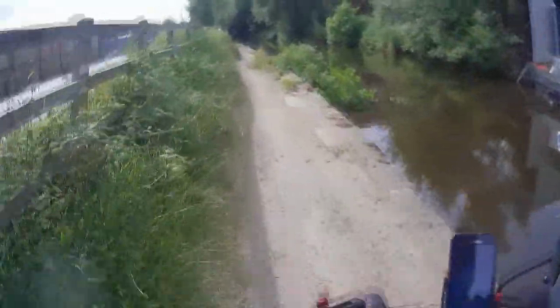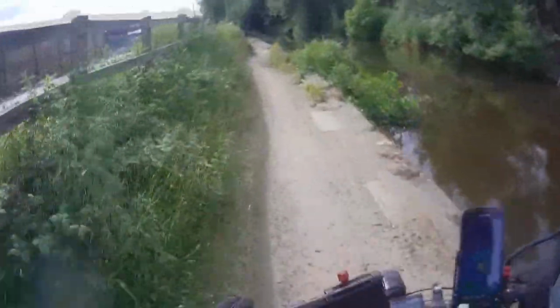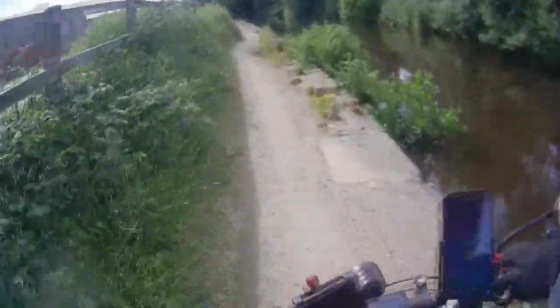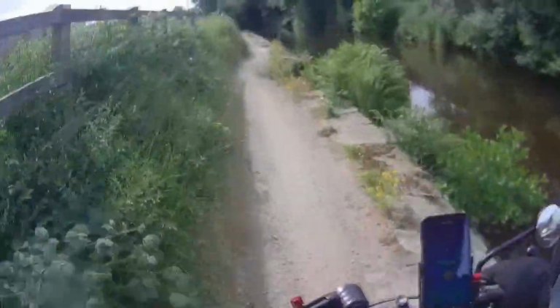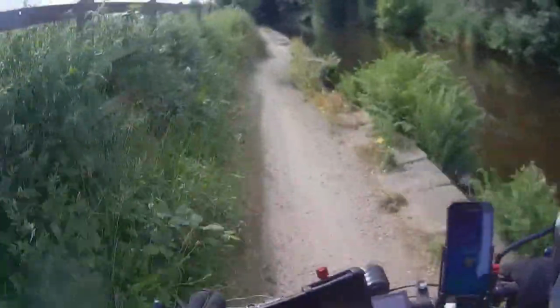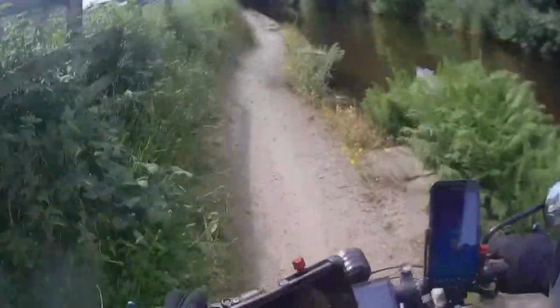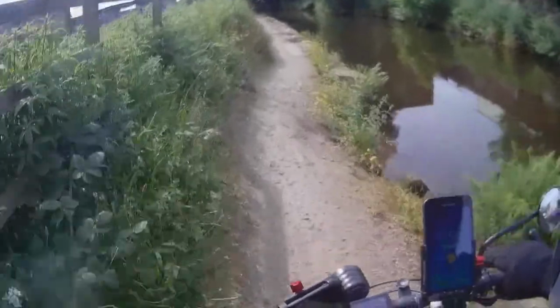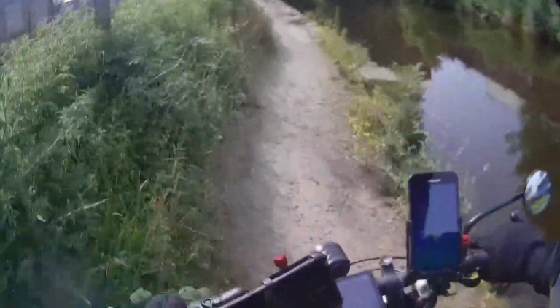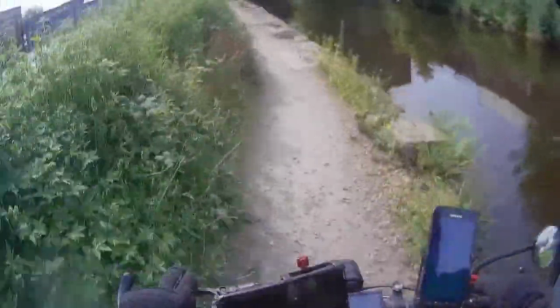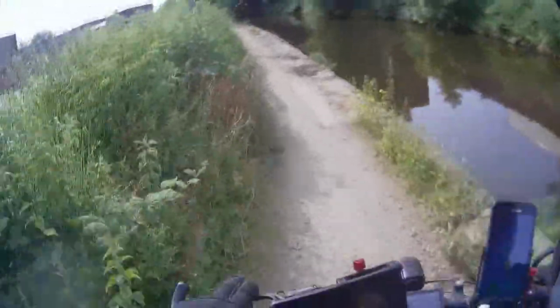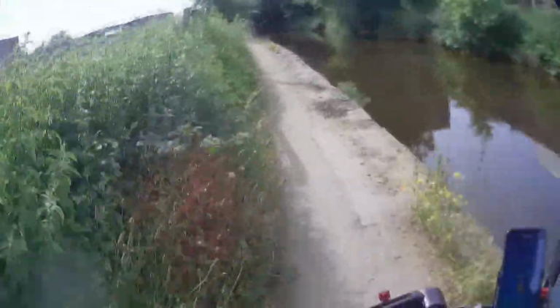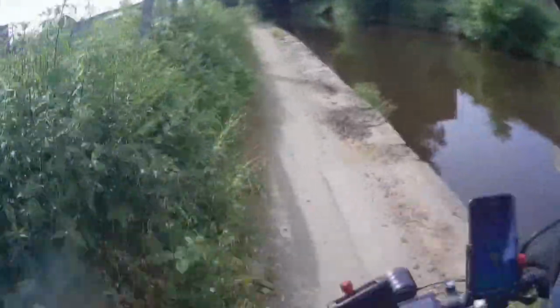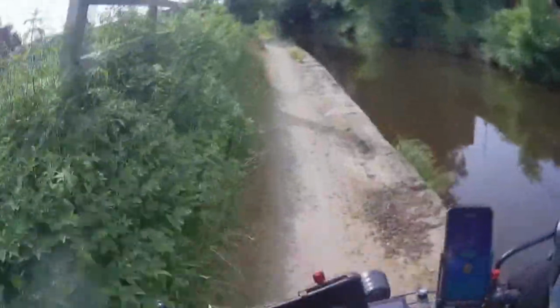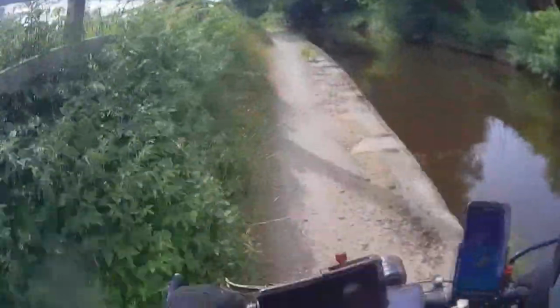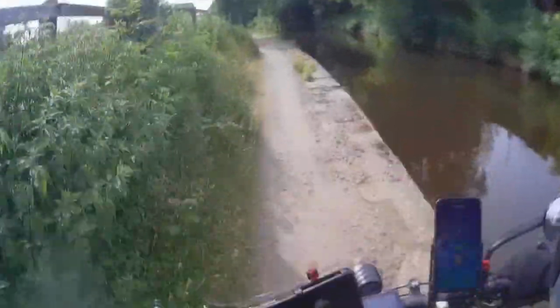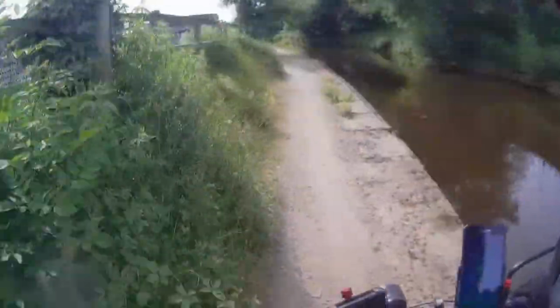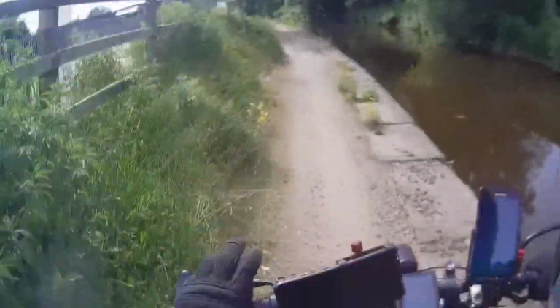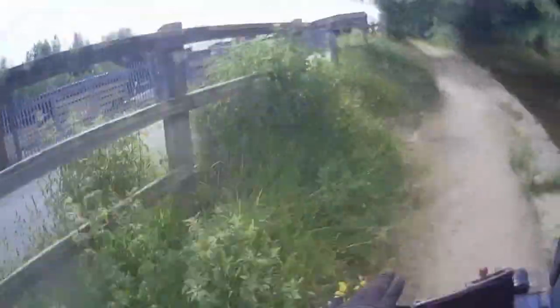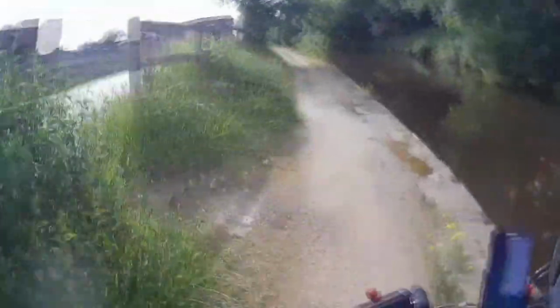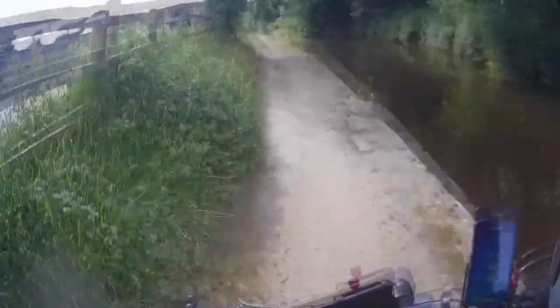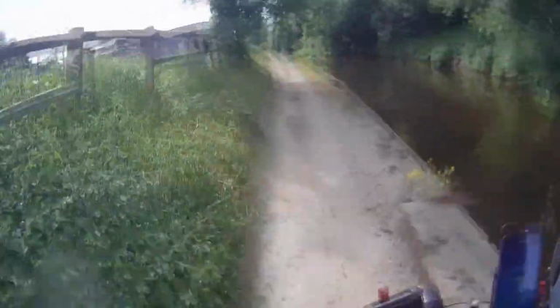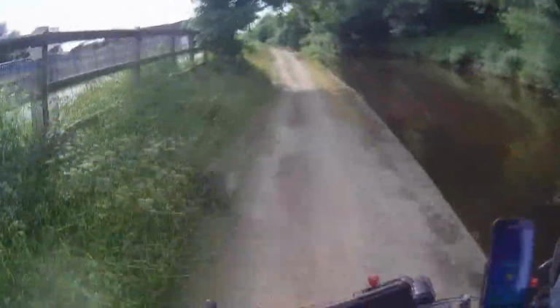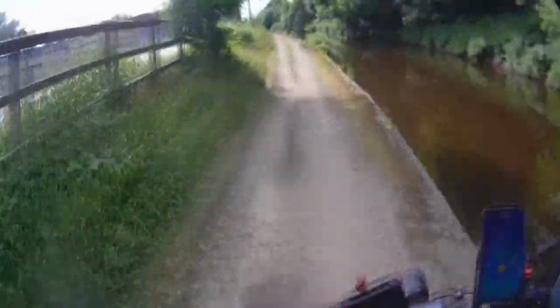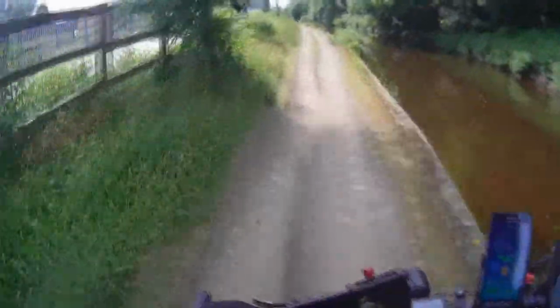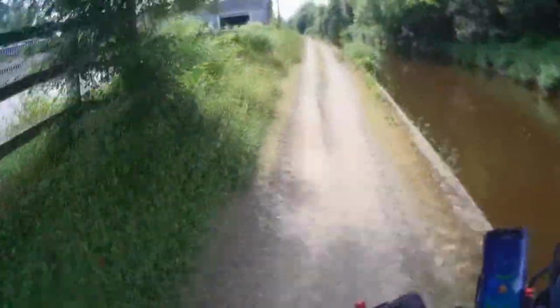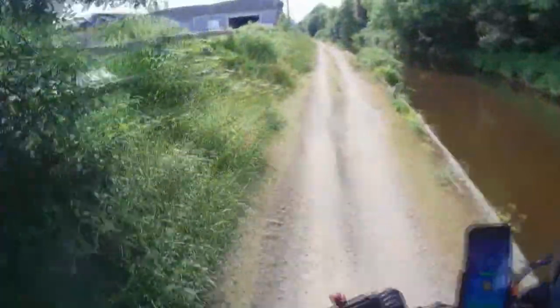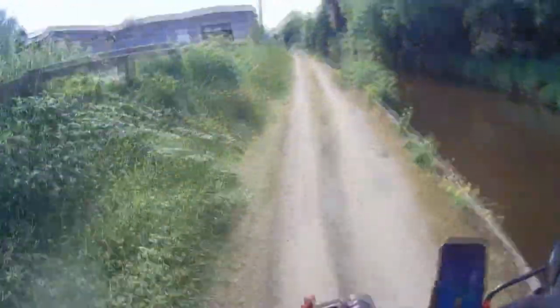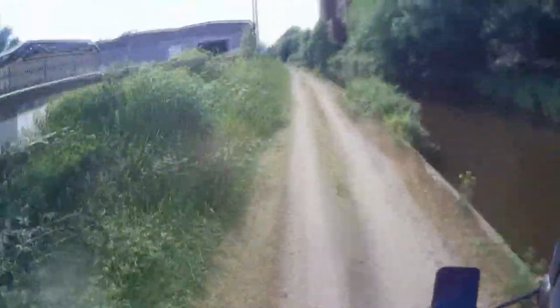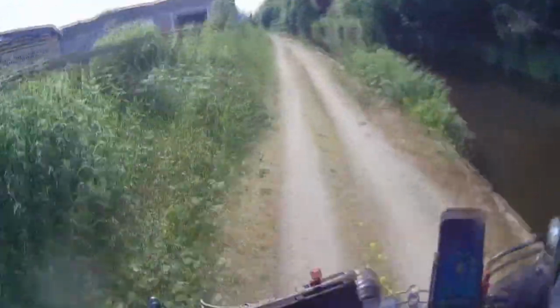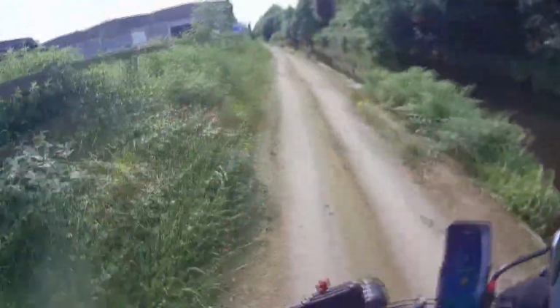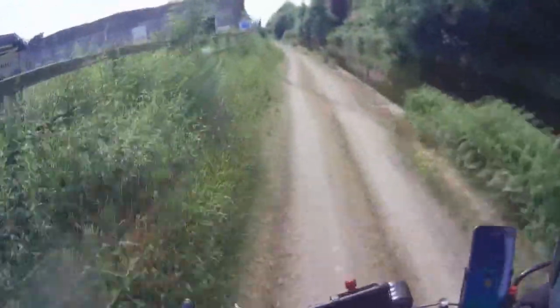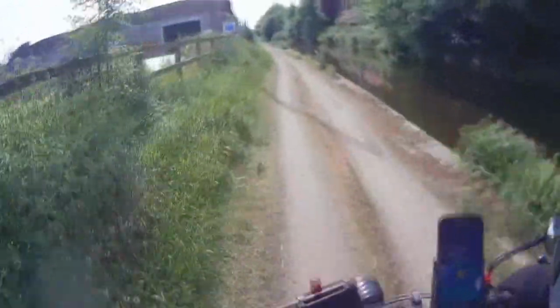And again here, really, the path's collapsed completely there. I am aware of a couple of them, but you've got to keep your eye out all the time on this bit of canal.